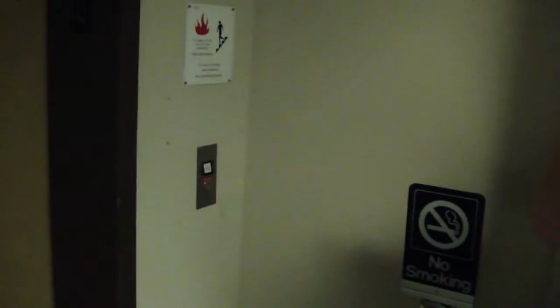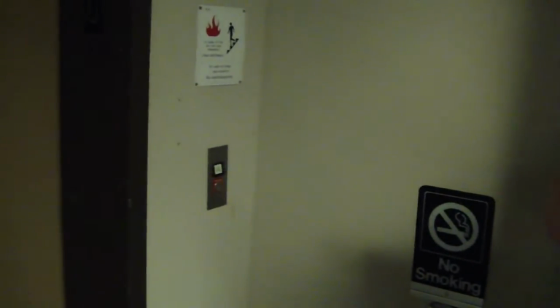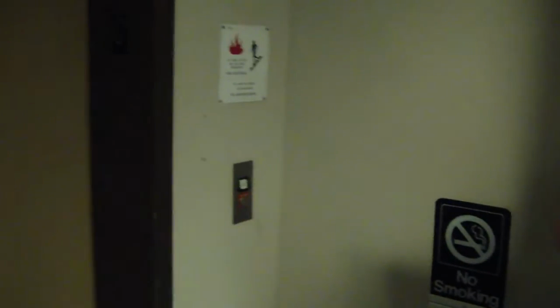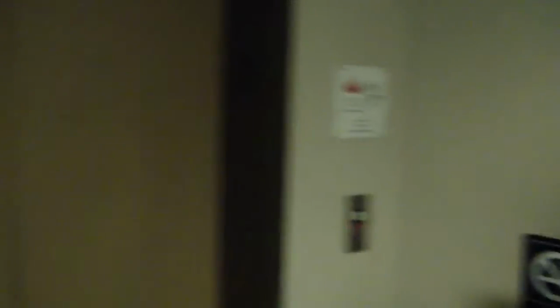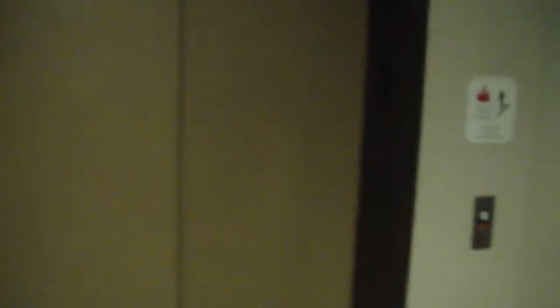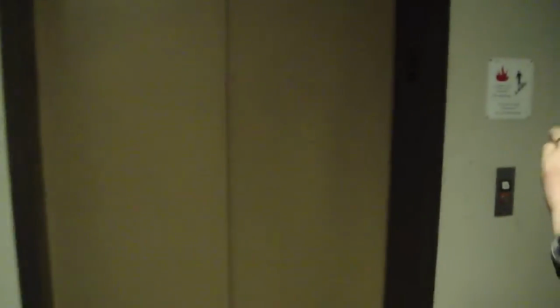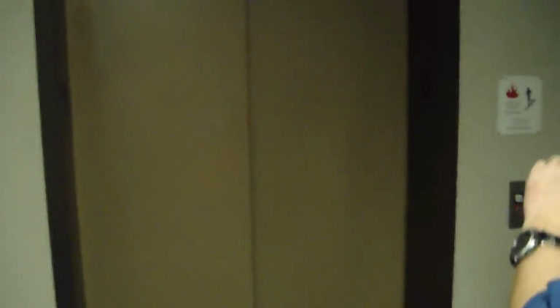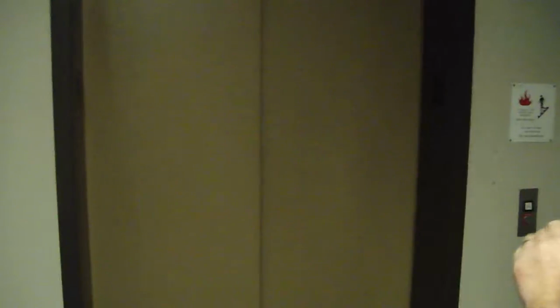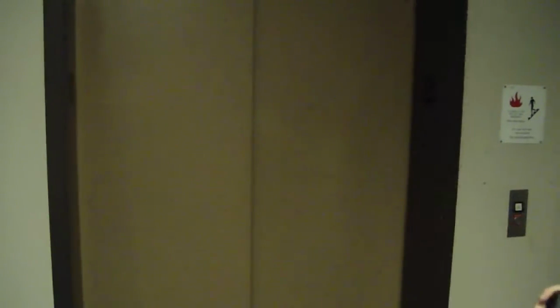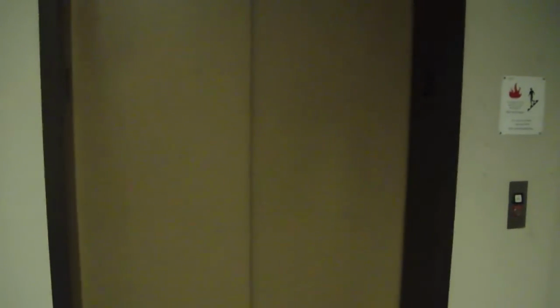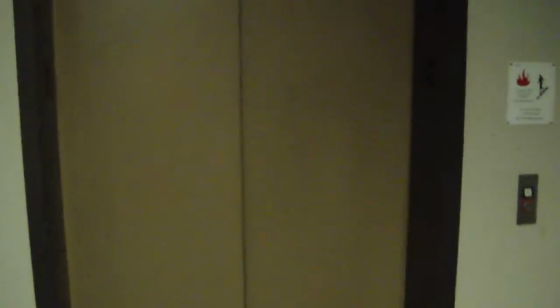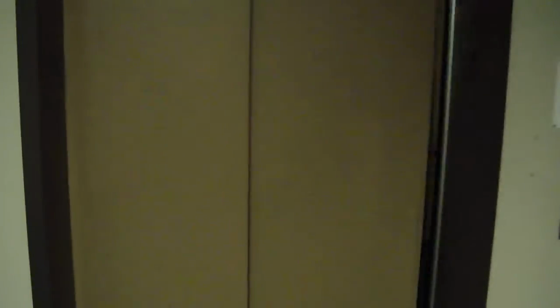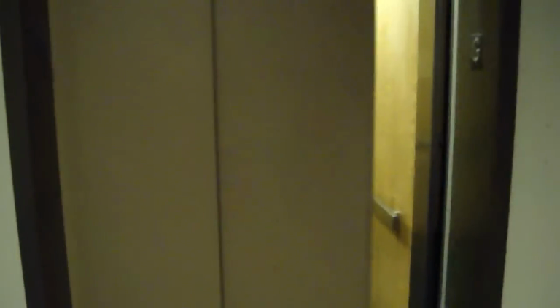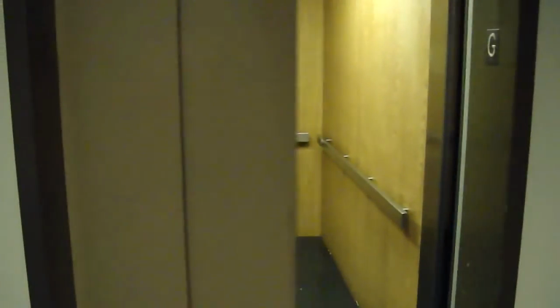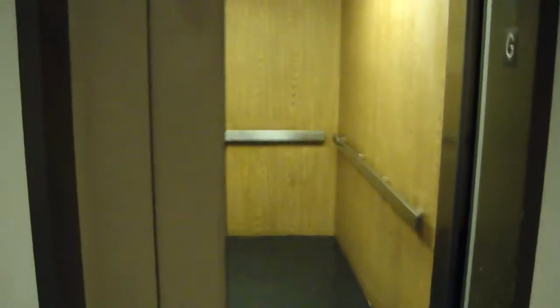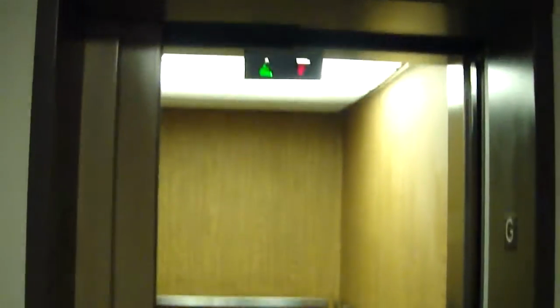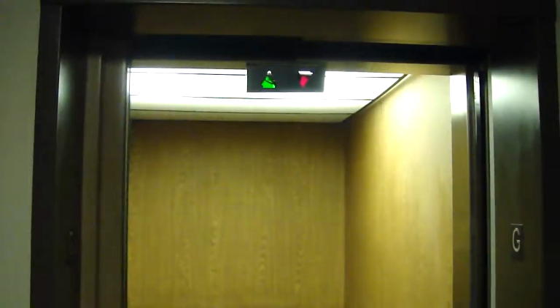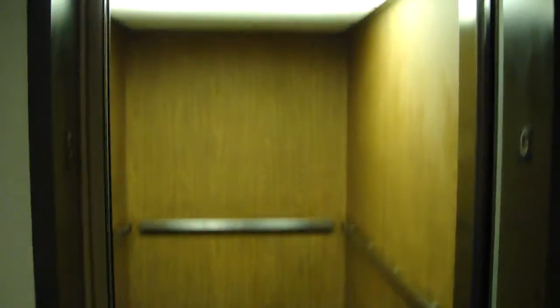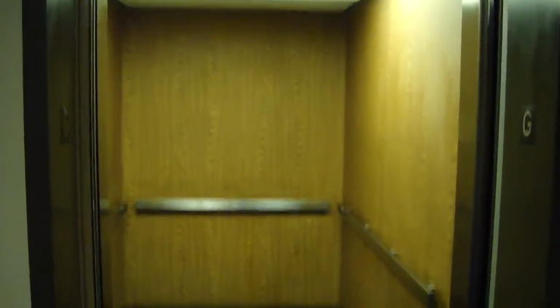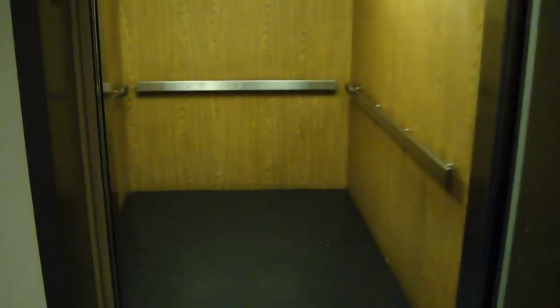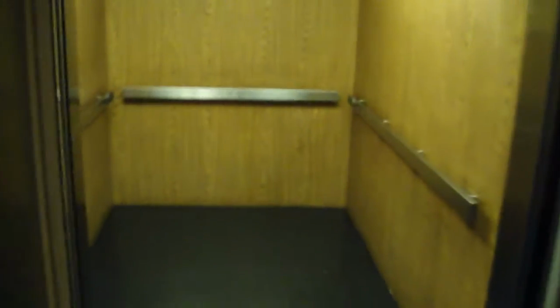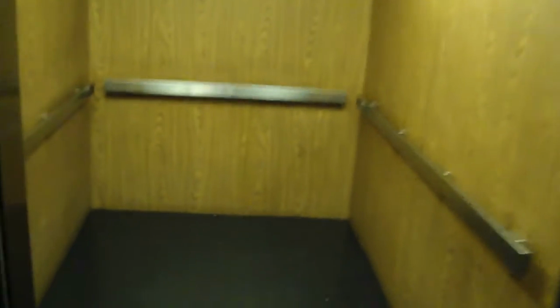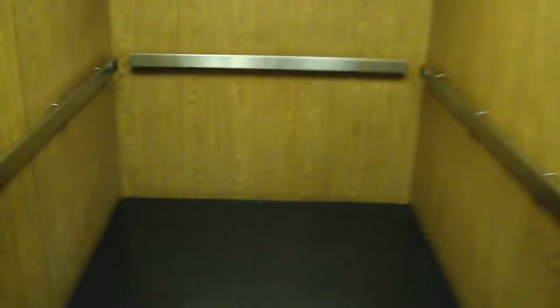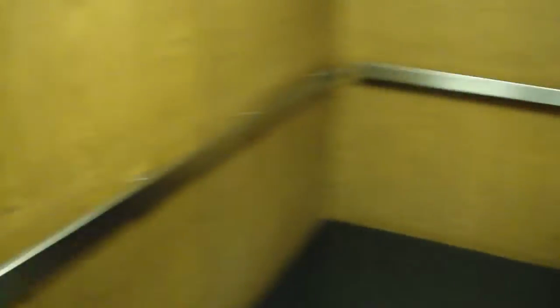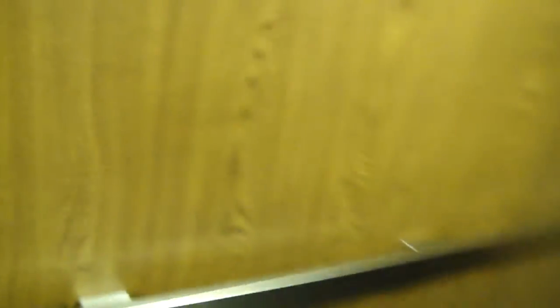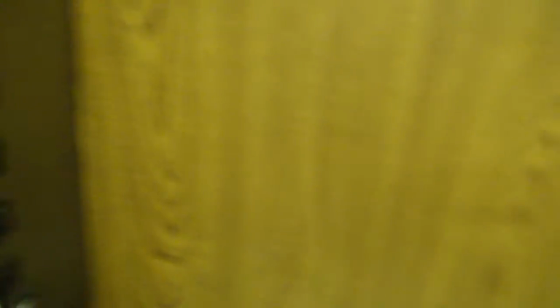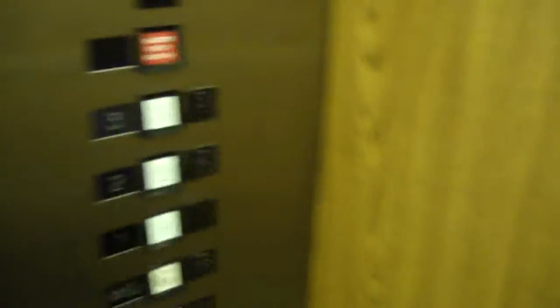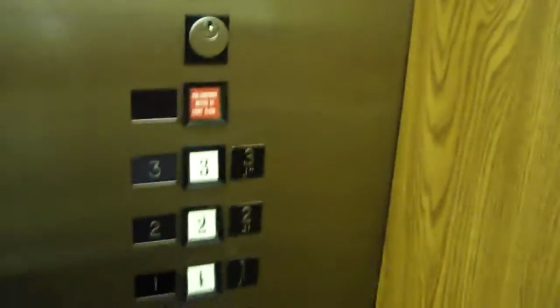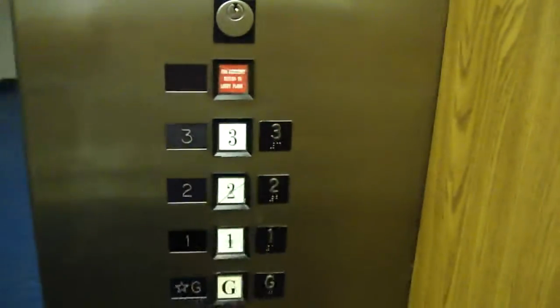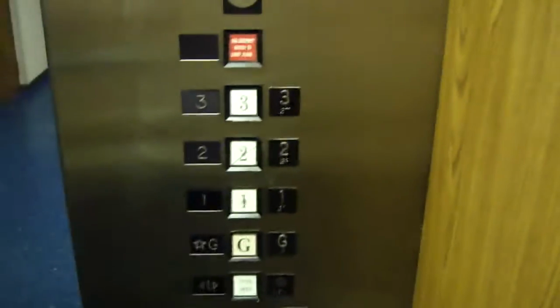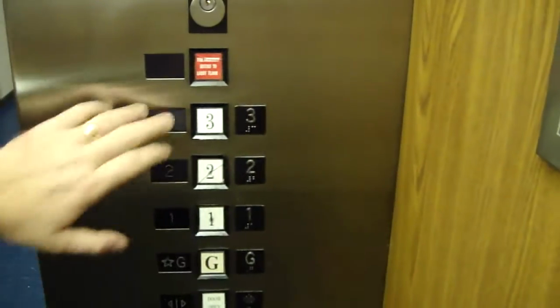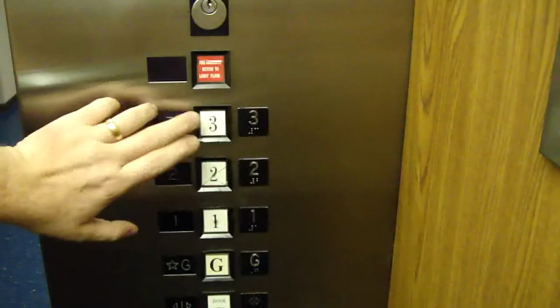Here it is. It's relay controlled — you can hear that. That lantern just shot. All right, the button's yours. Press 3. That's what it is.